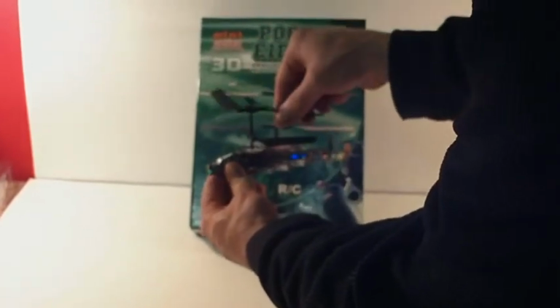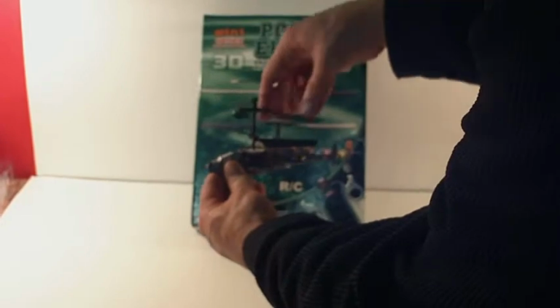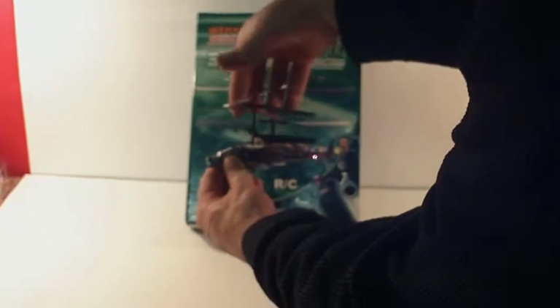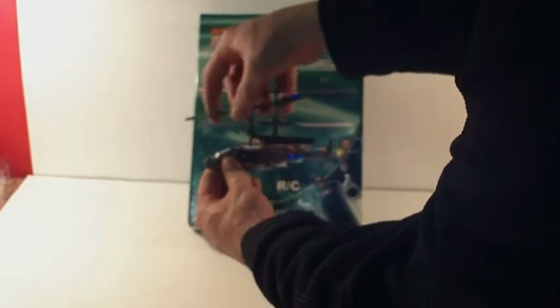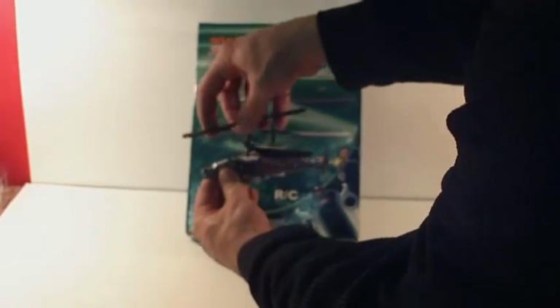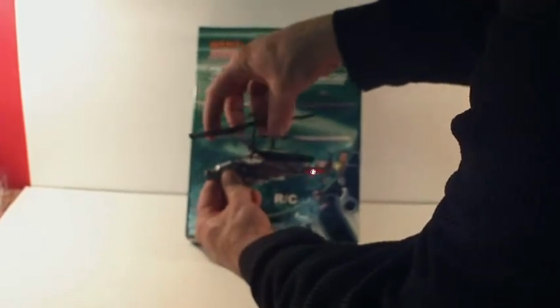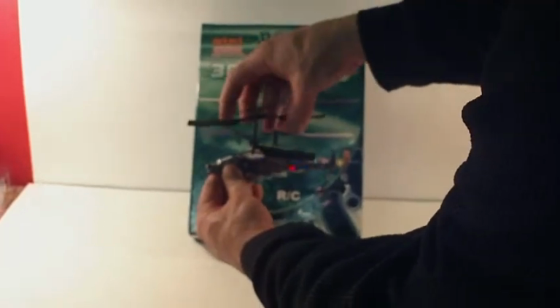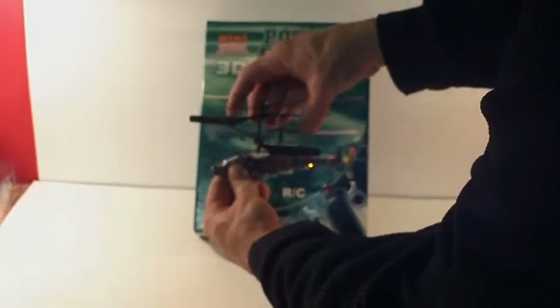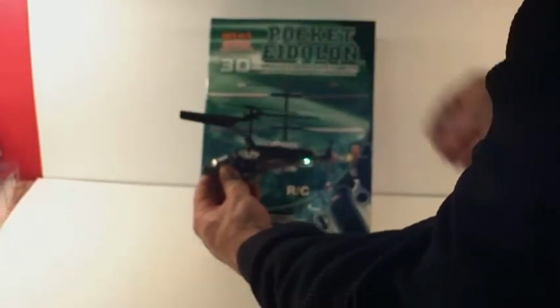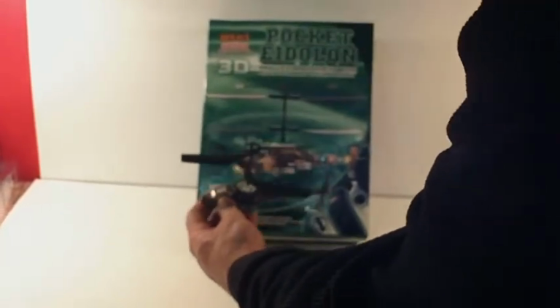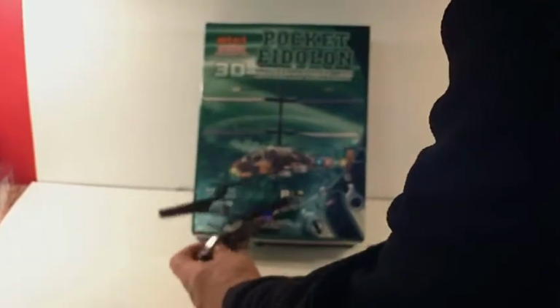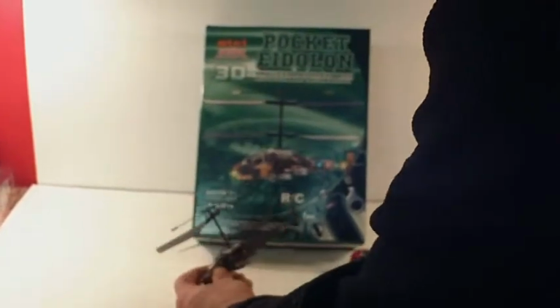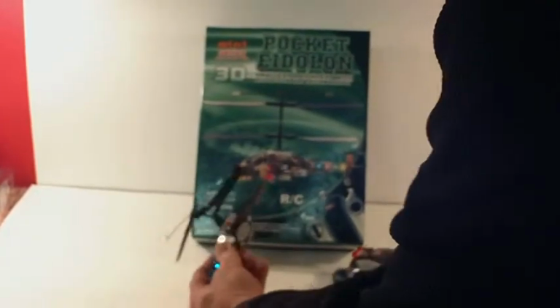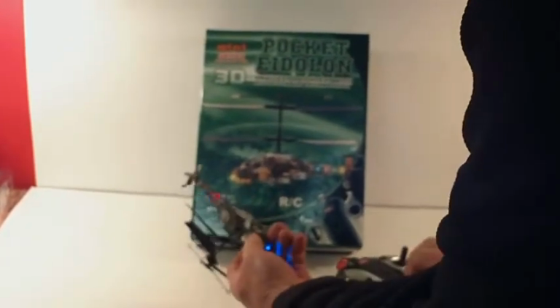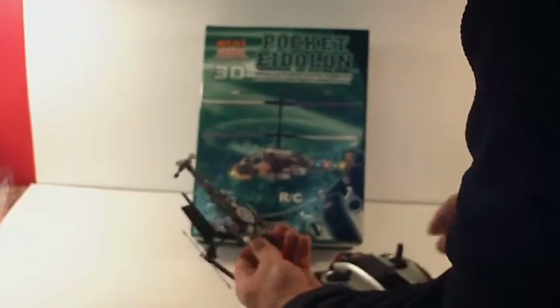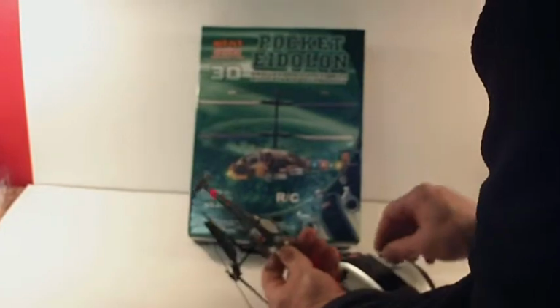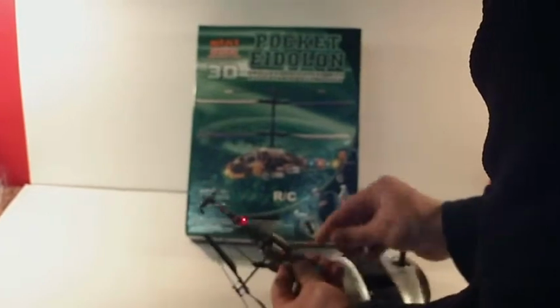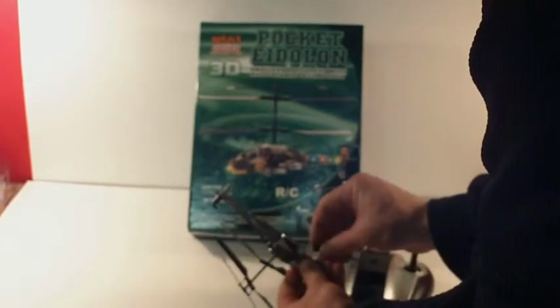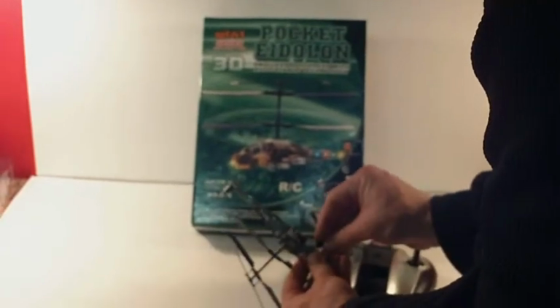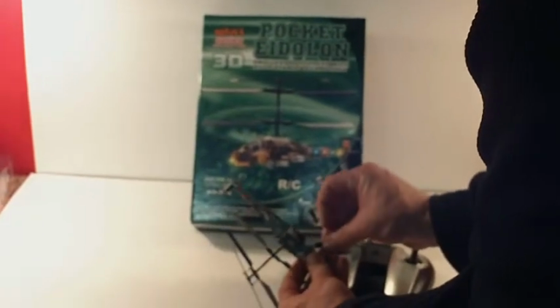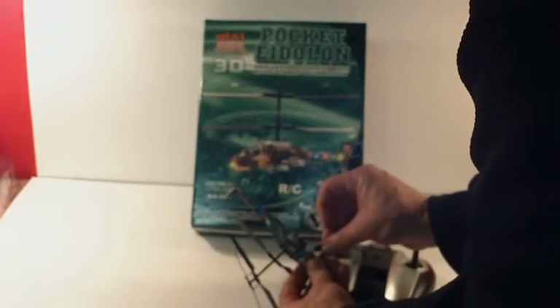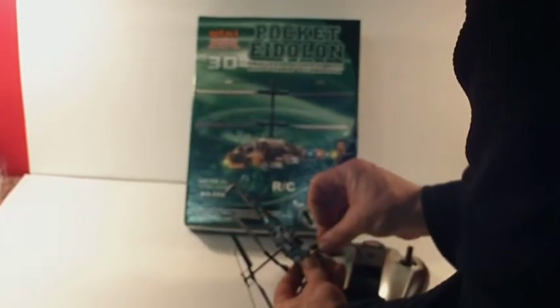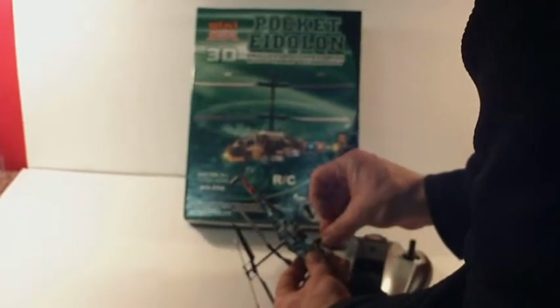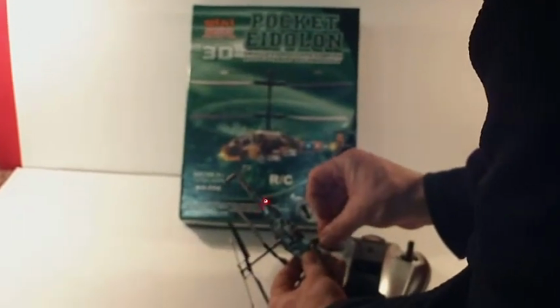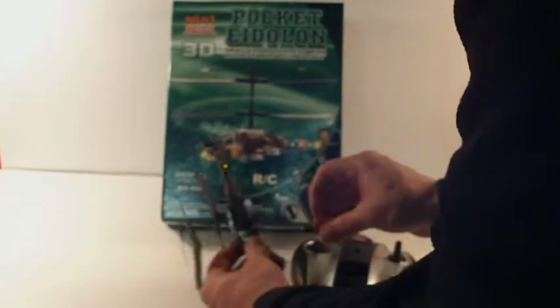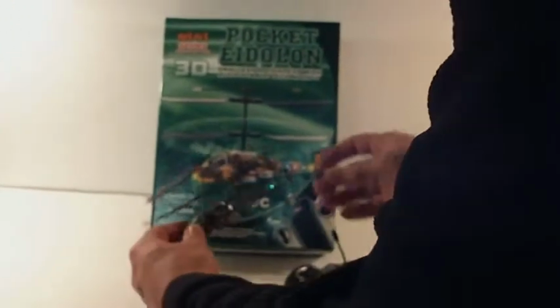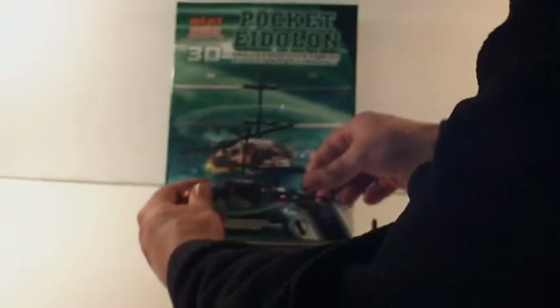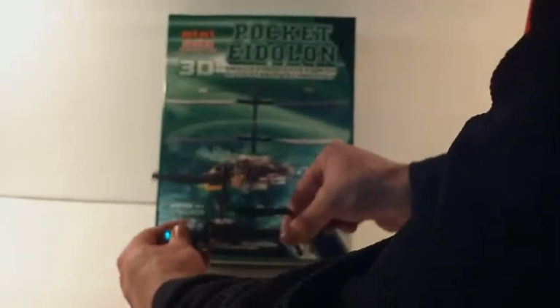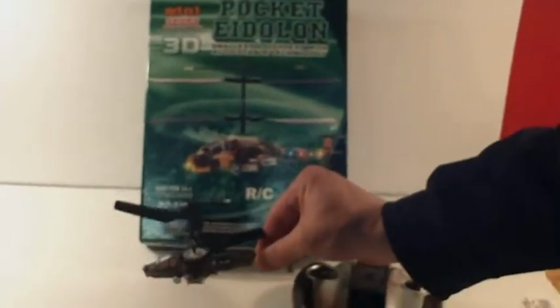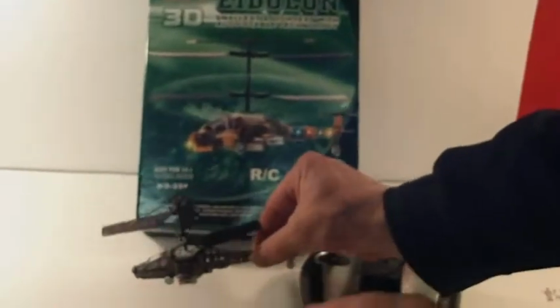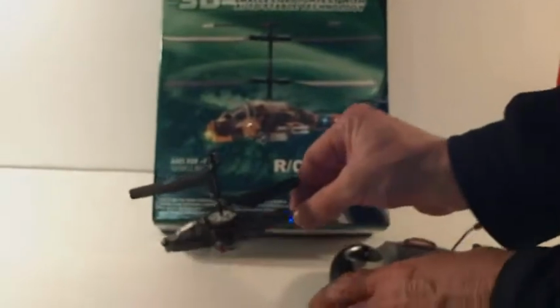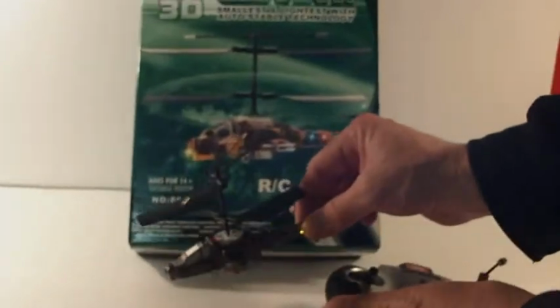The wings are designed to fold up if you hit the wall. It plugs directly into the back and the bottom there — it's charged up. It takes about 20 minutes for a full charge.